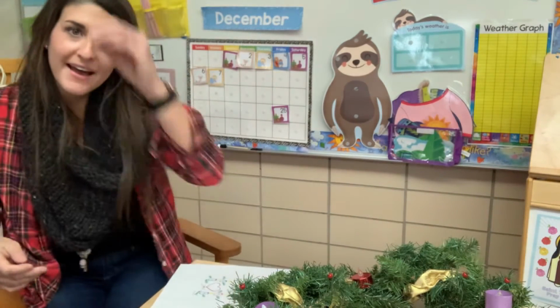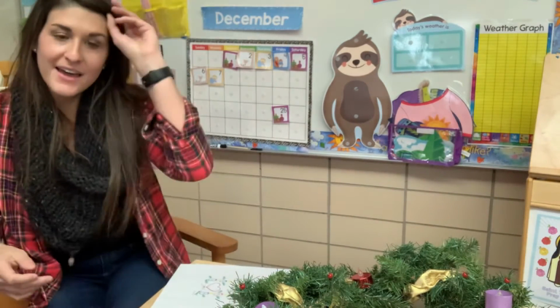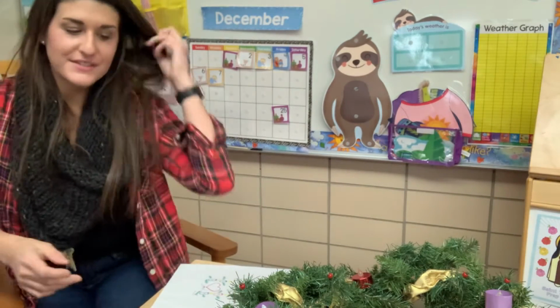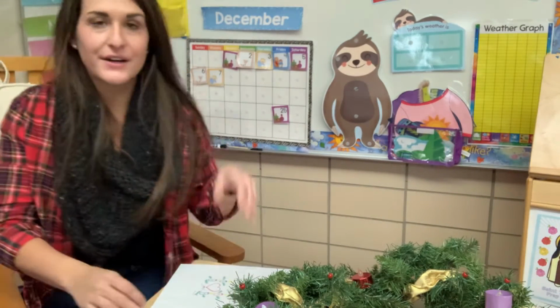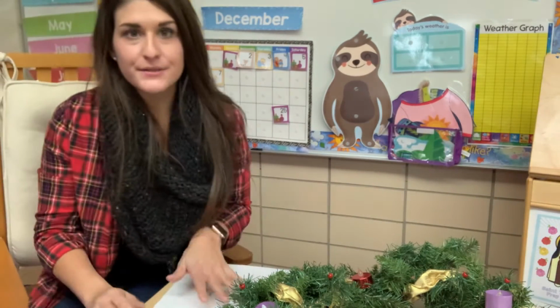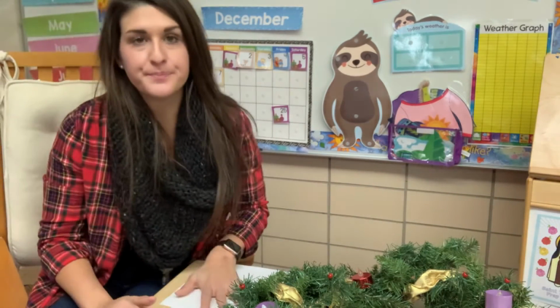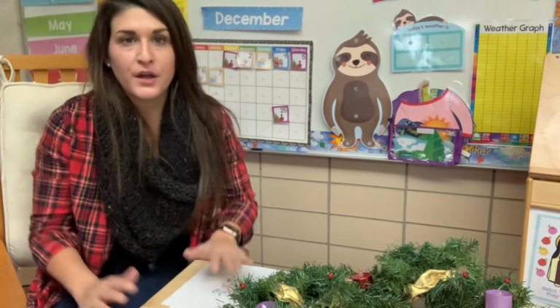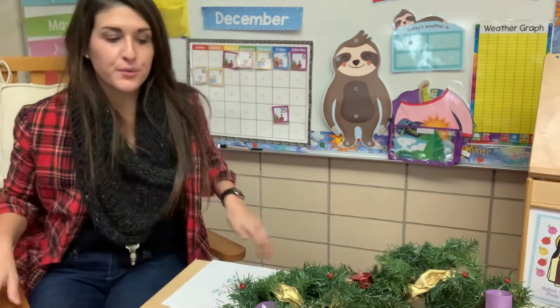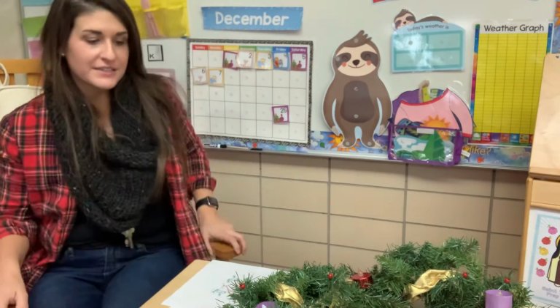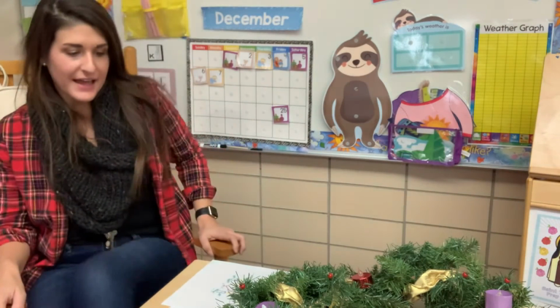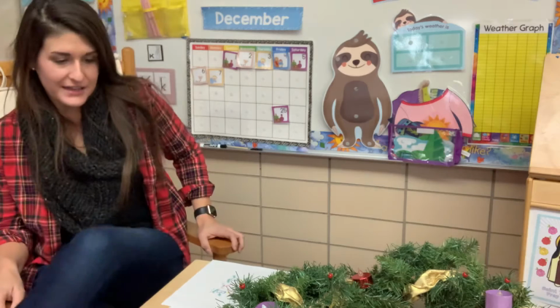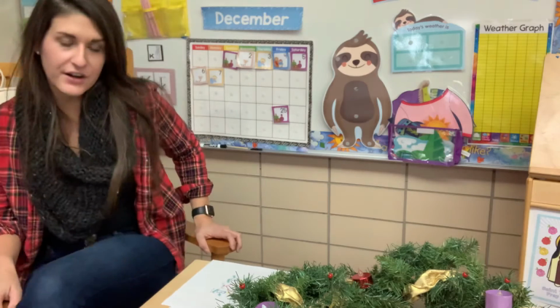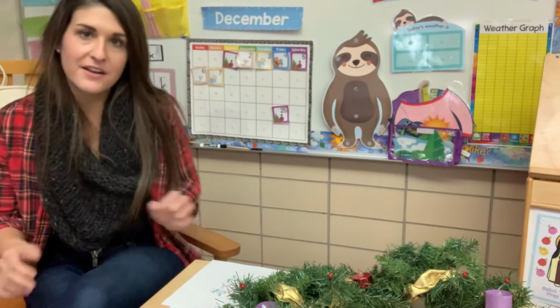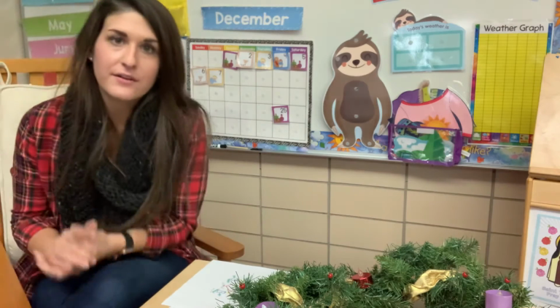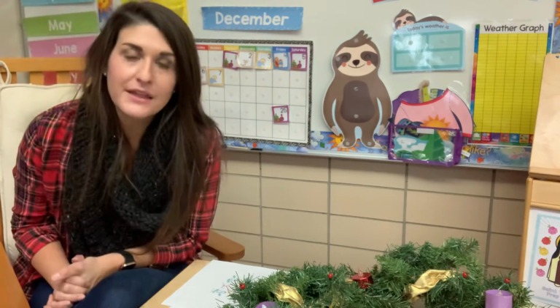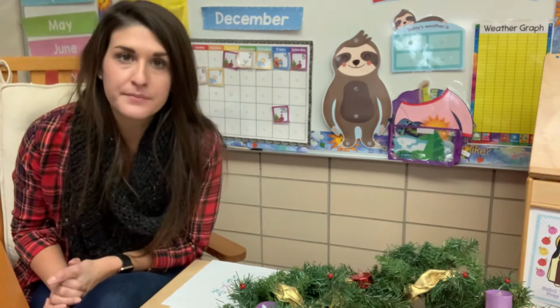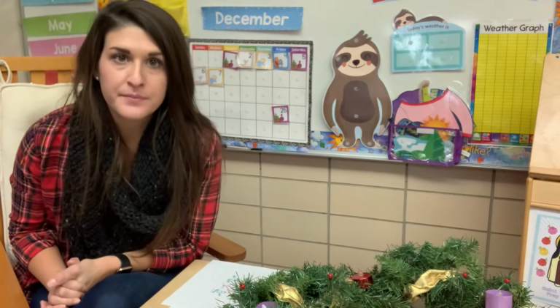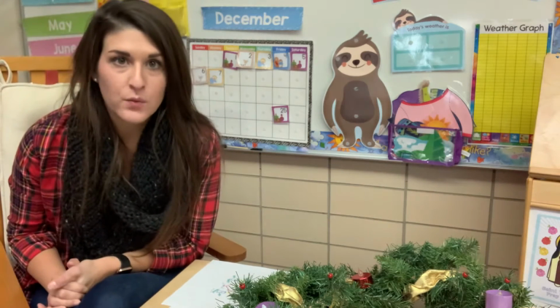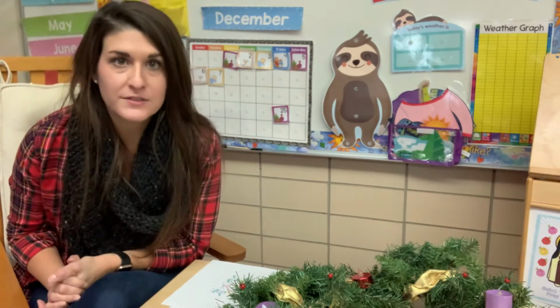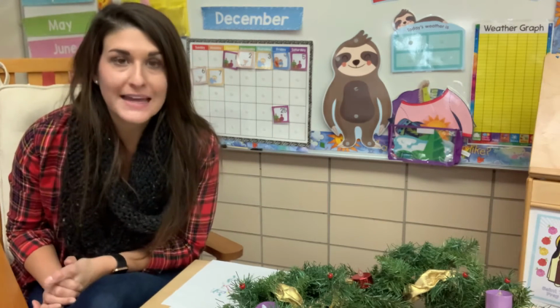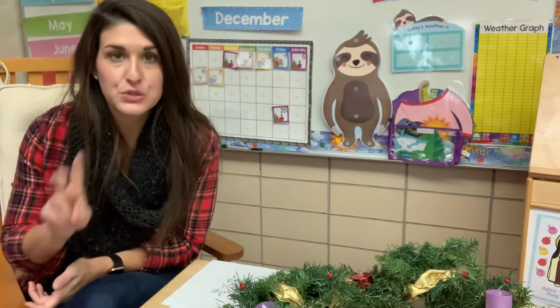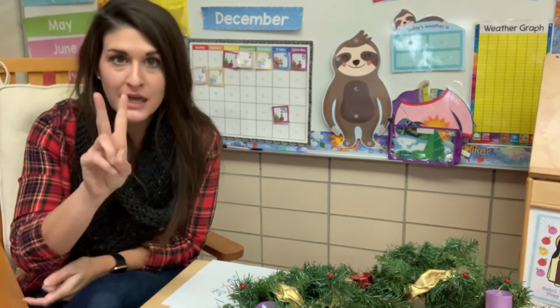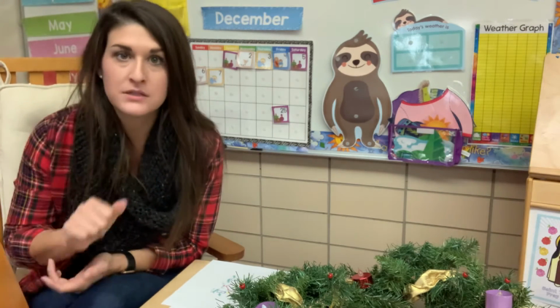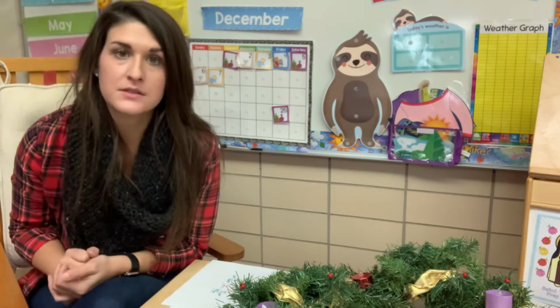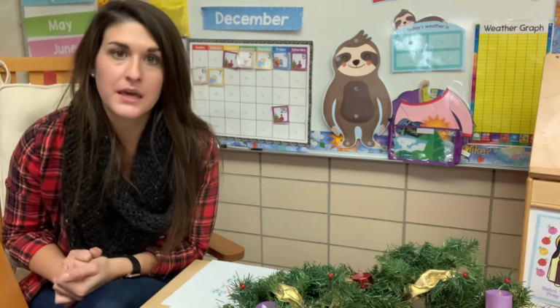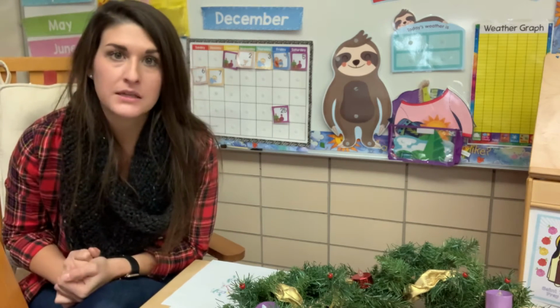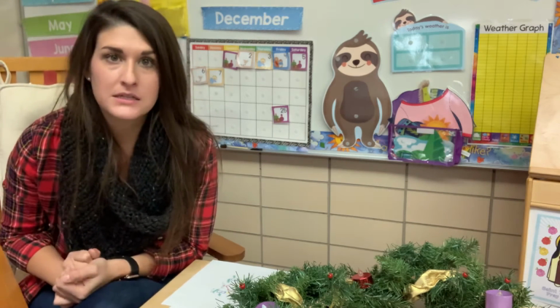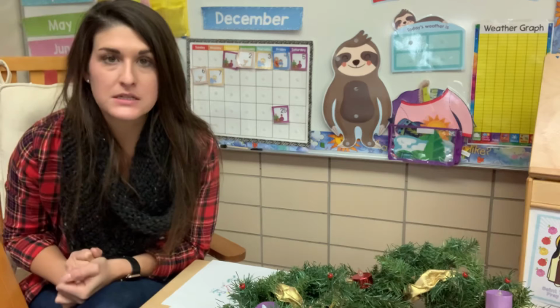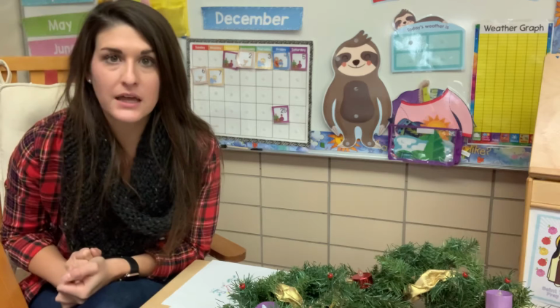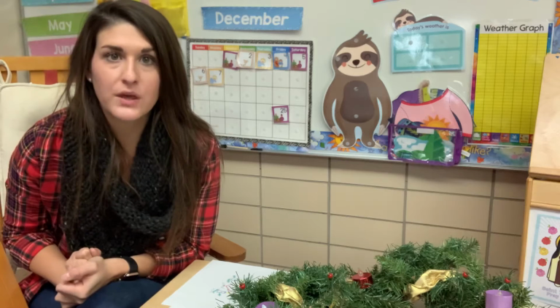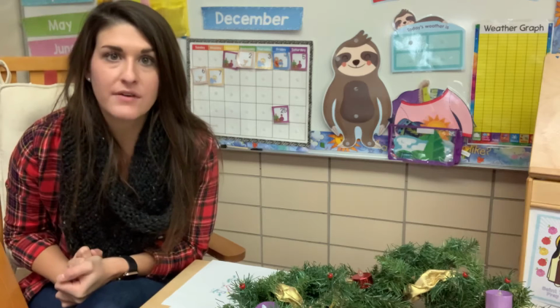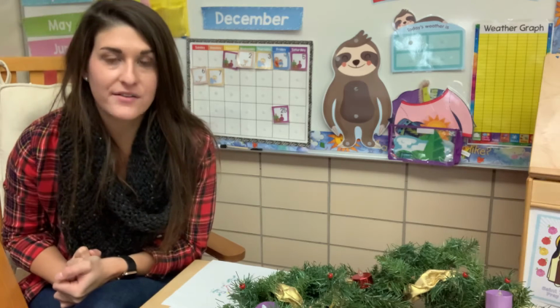Hi boys and girls. Are you ready to light our Advent wreath? We have to light two candles this week. It's the second week of Advent.